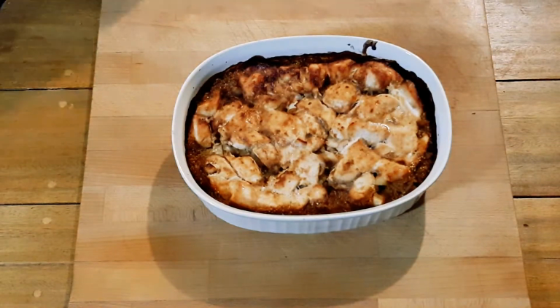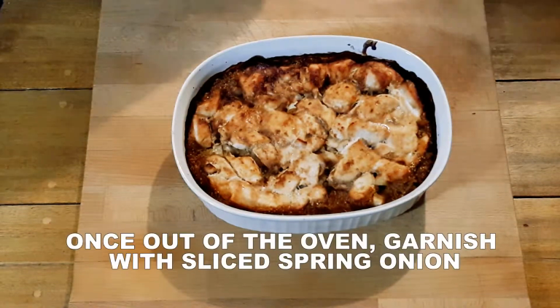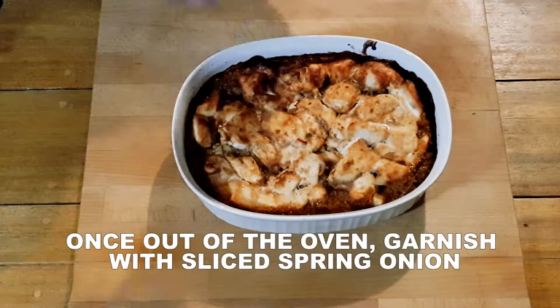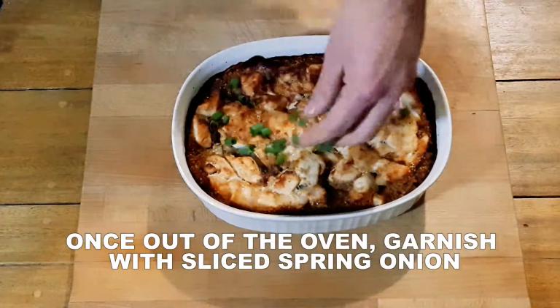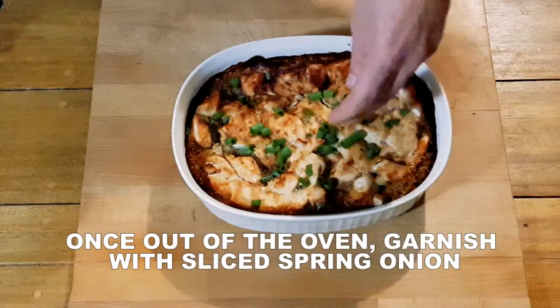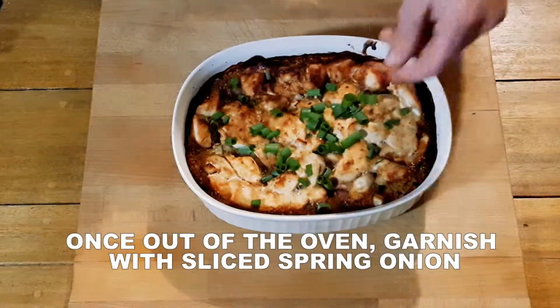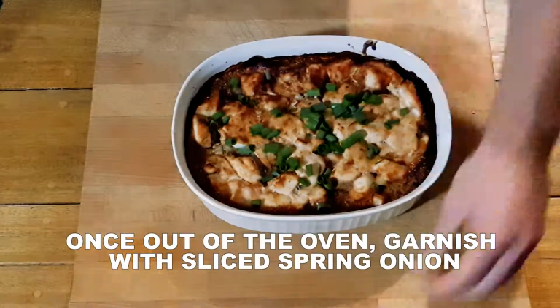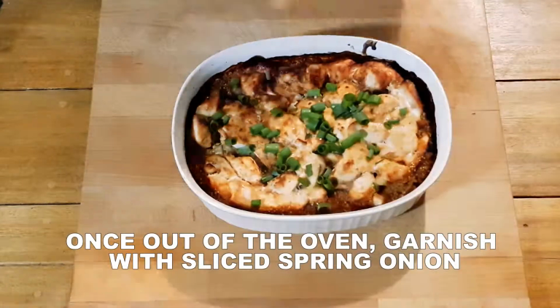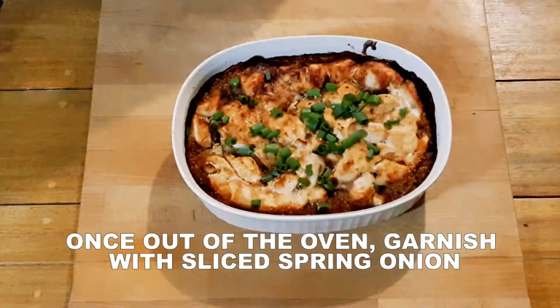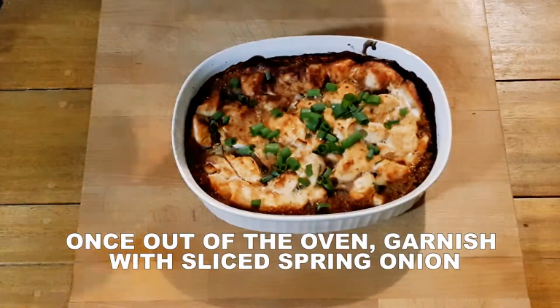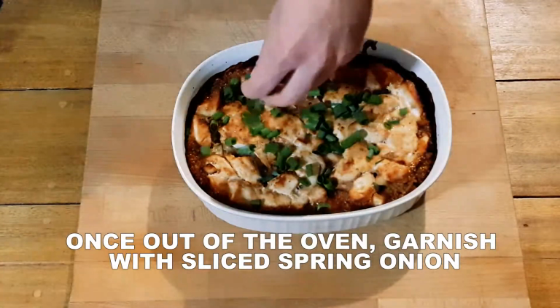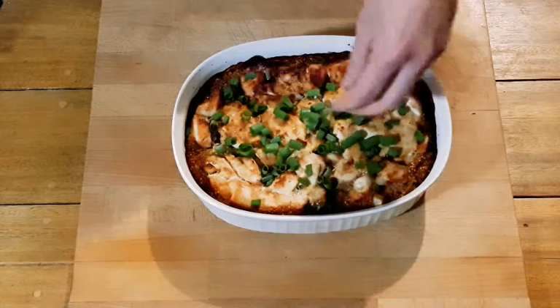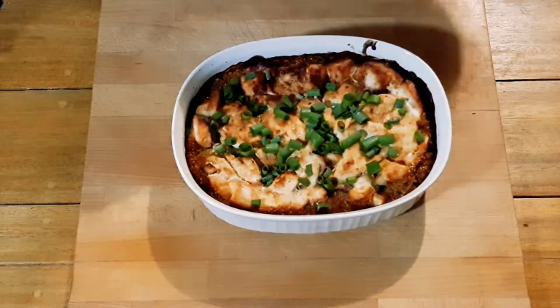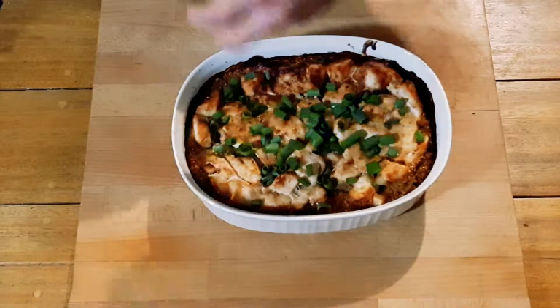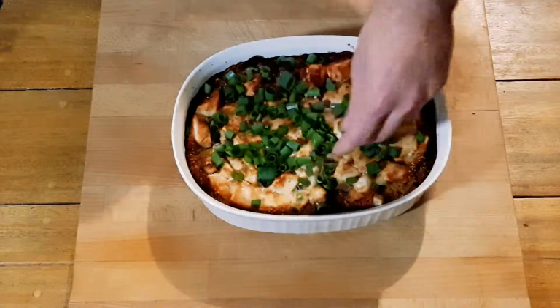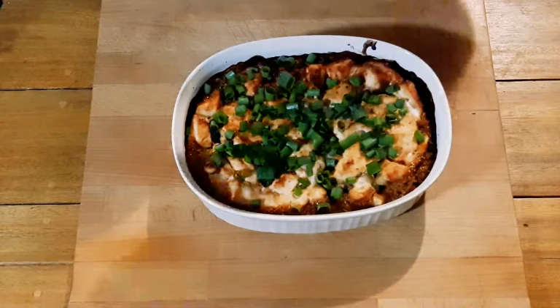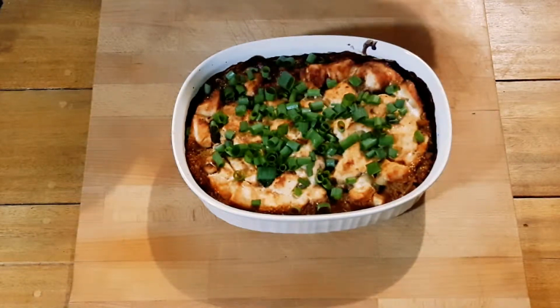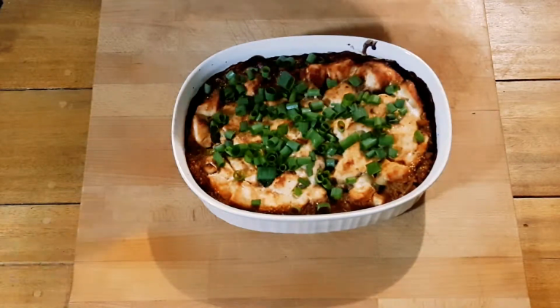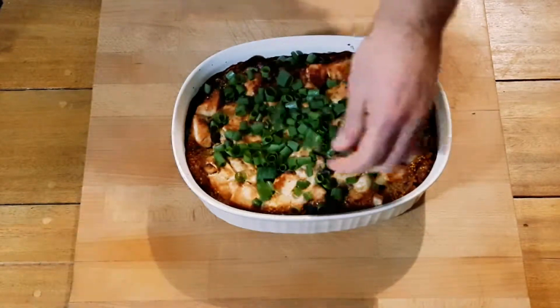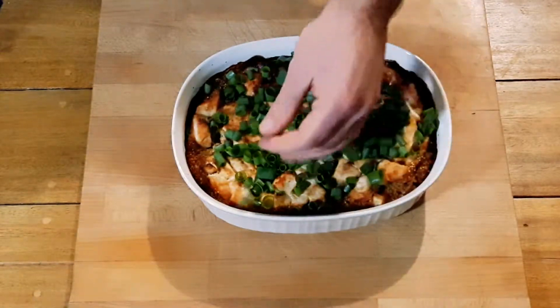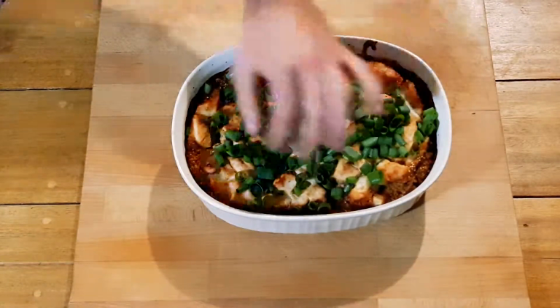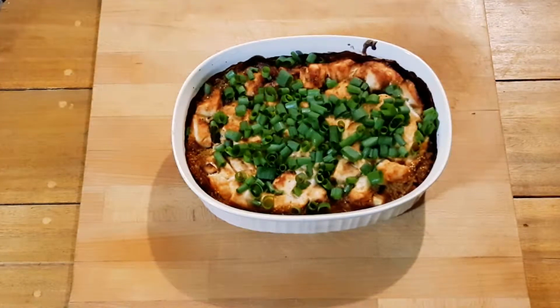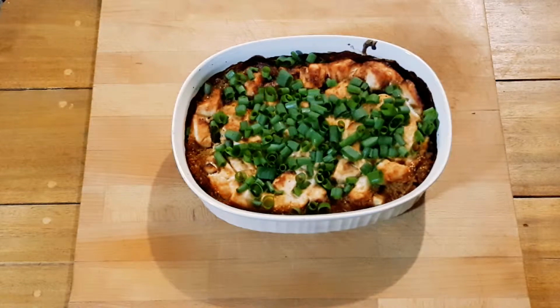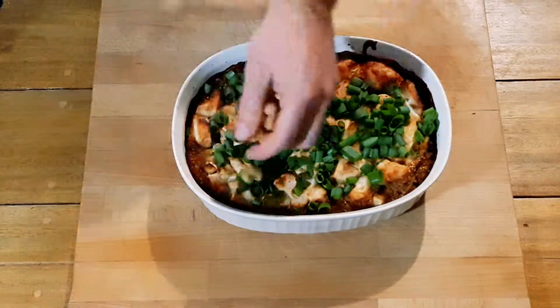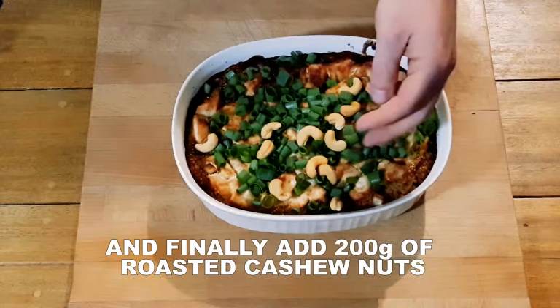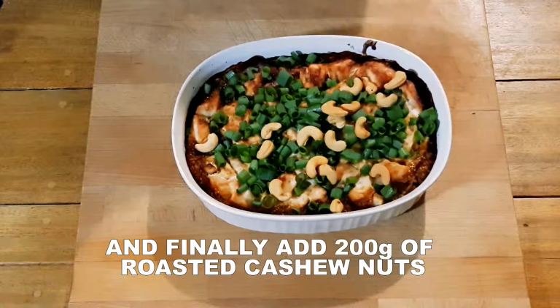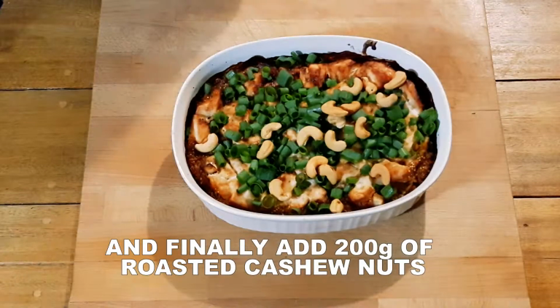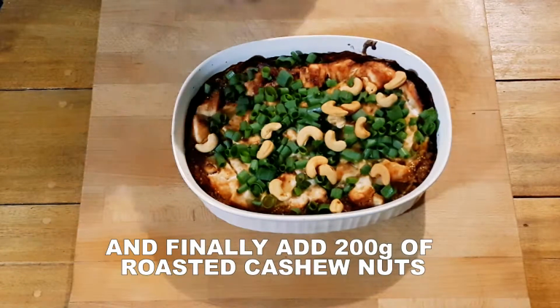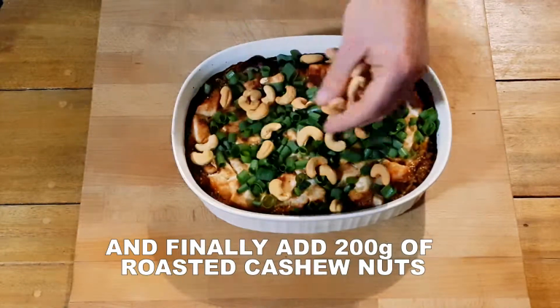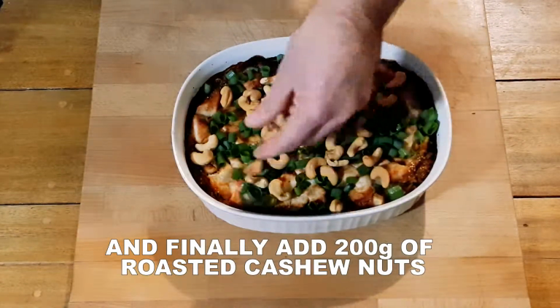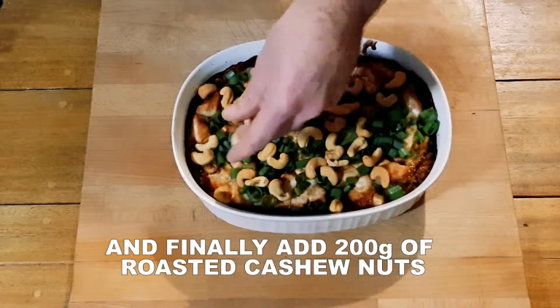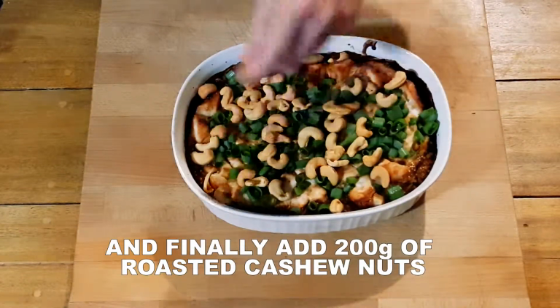When ready, garnish the chicken bake with spring onions. Add 200 grams of roasted cashew nuts over the top of the bake to finish off.